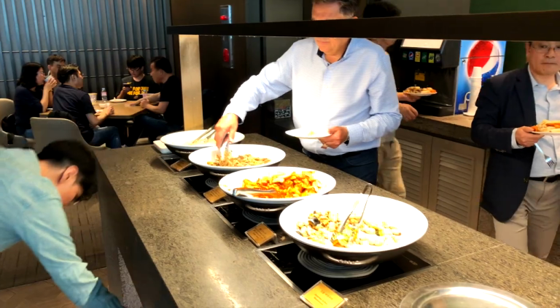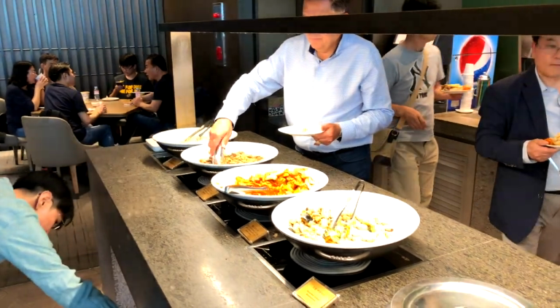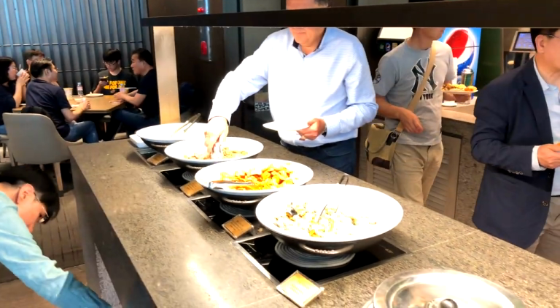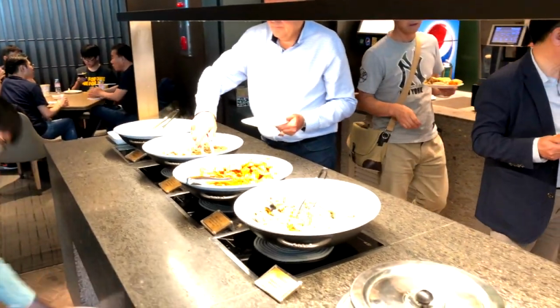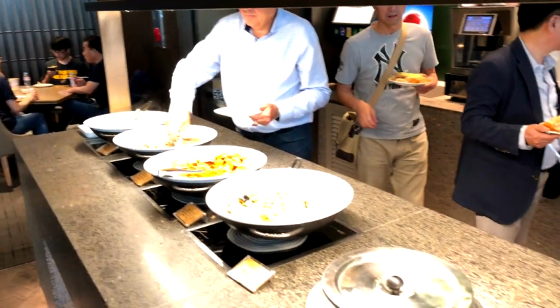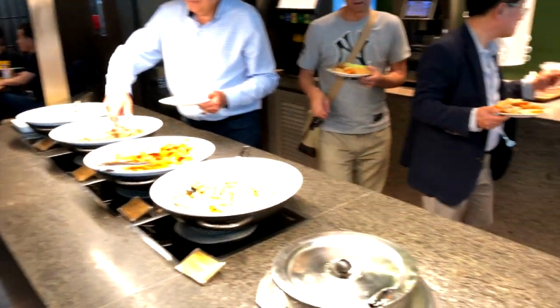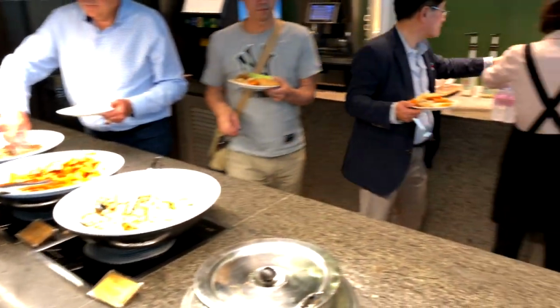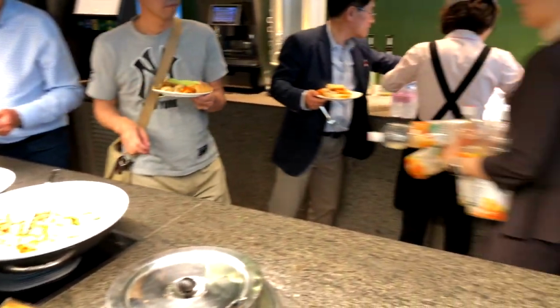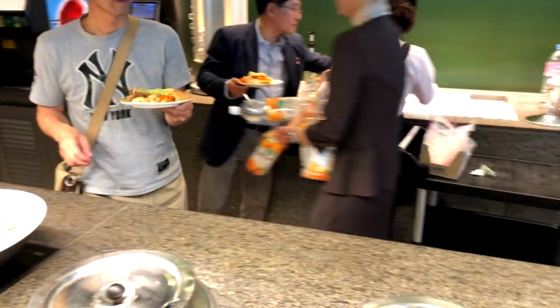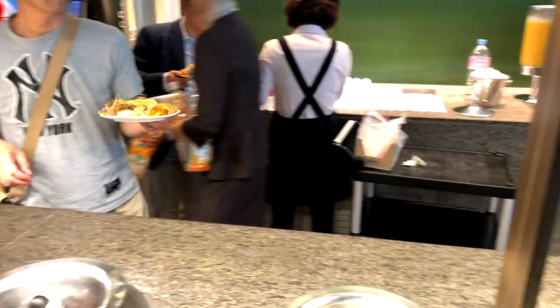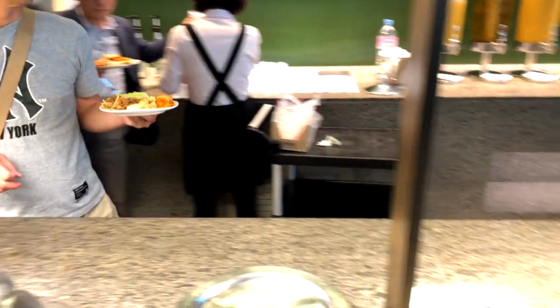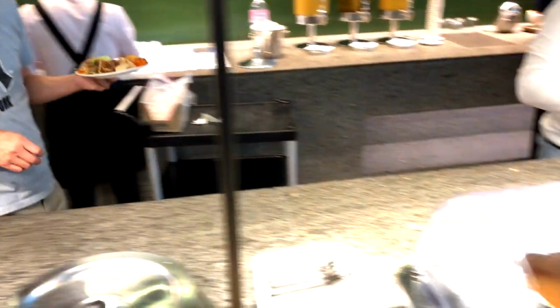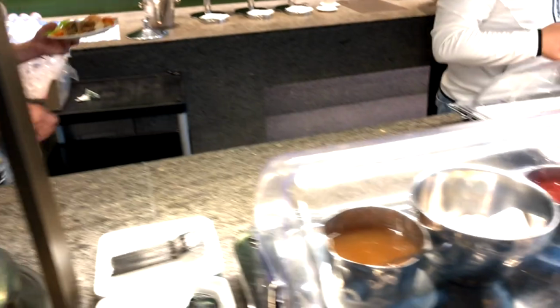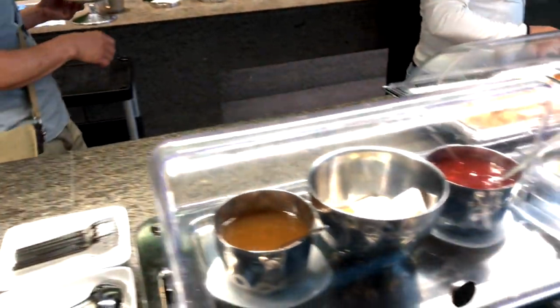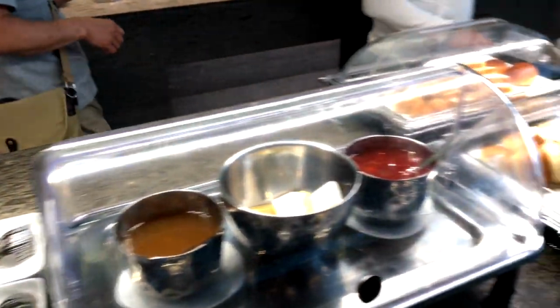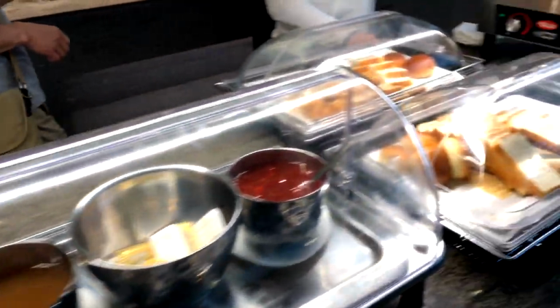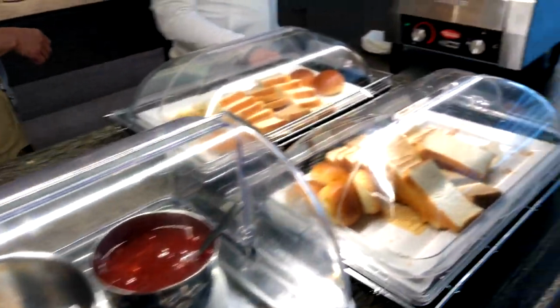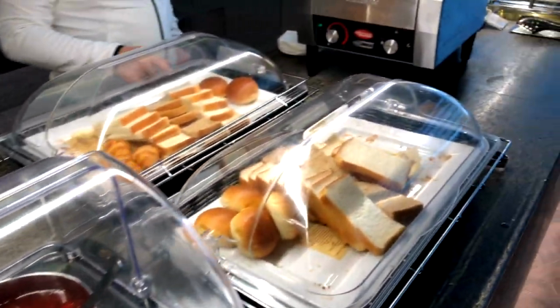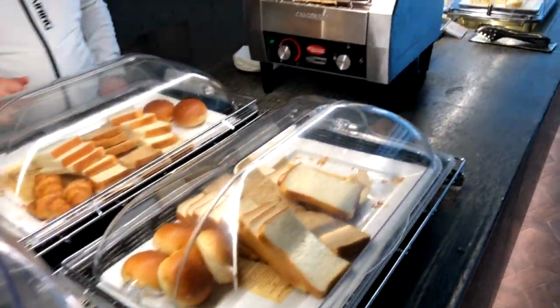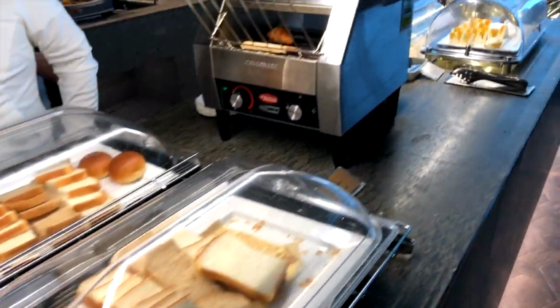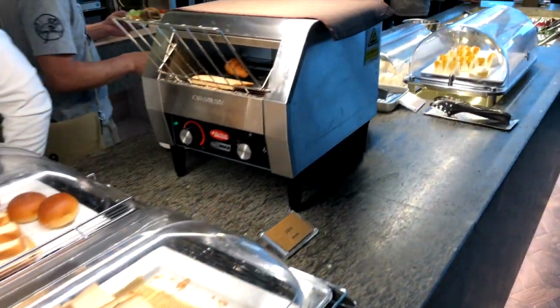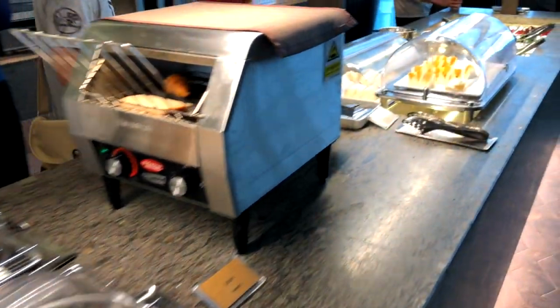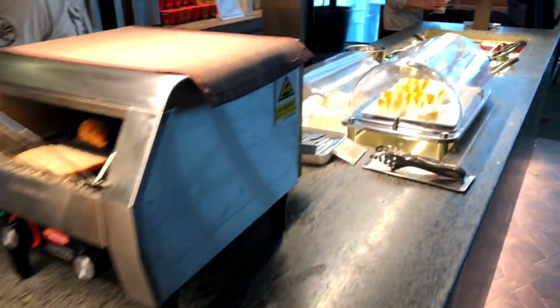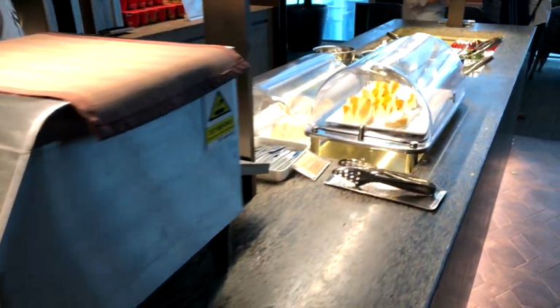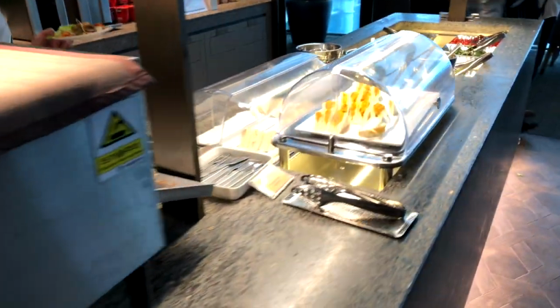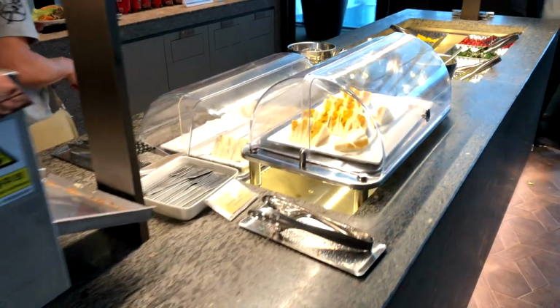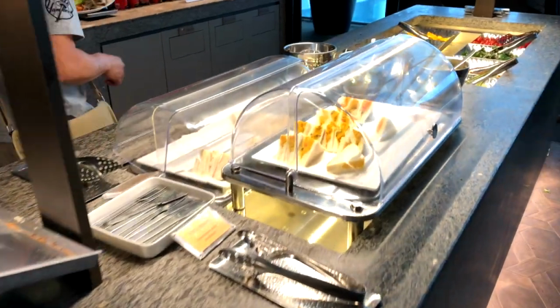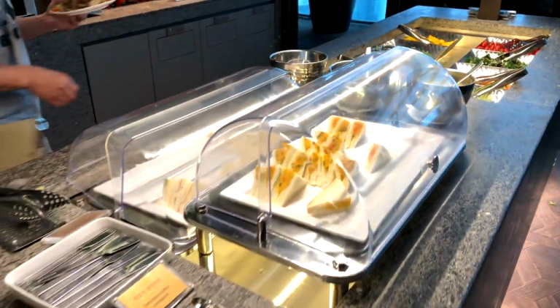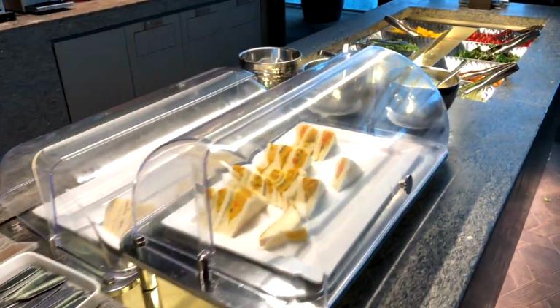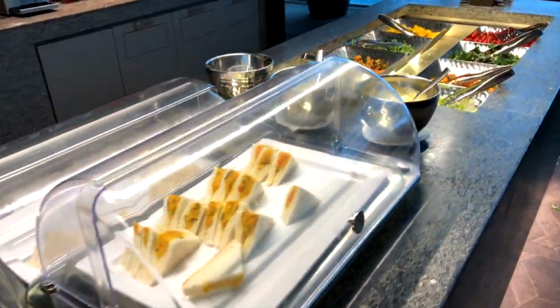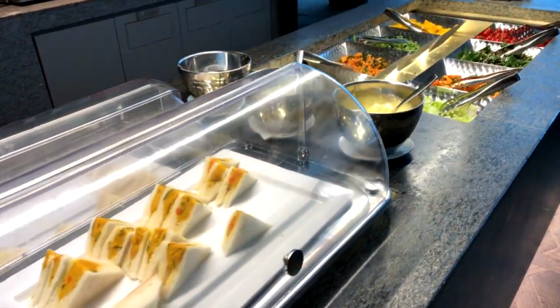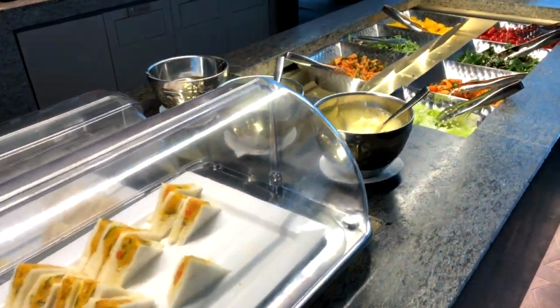During my visit at the Asiana lounge, there were four main dishes which were all very delicious. You can also find some sandwiches and snacks as well as a fresh salad bar.